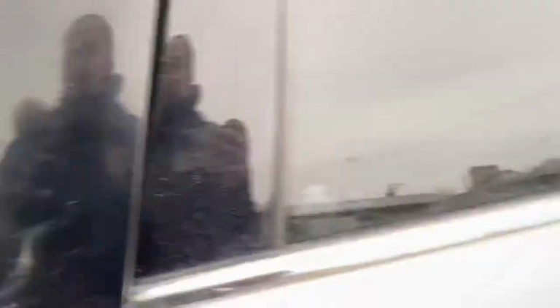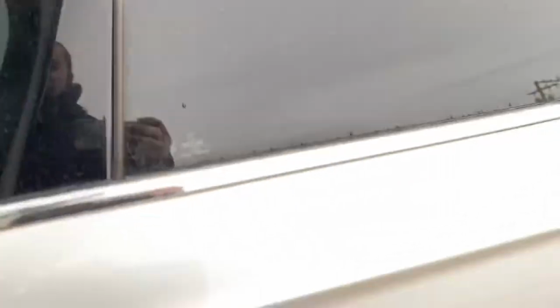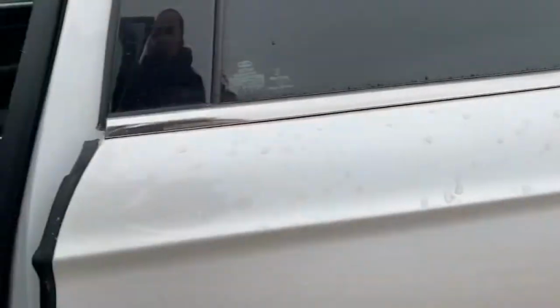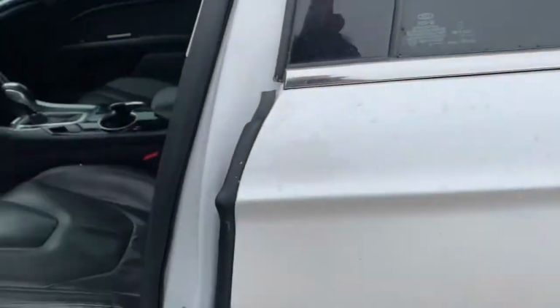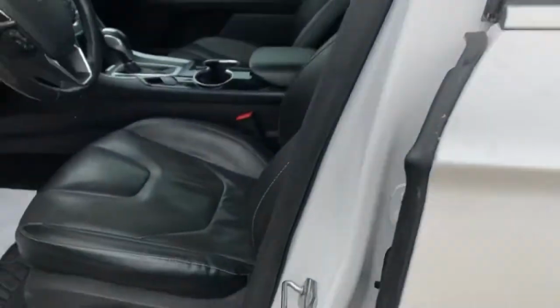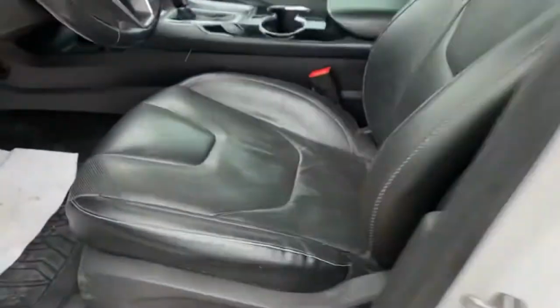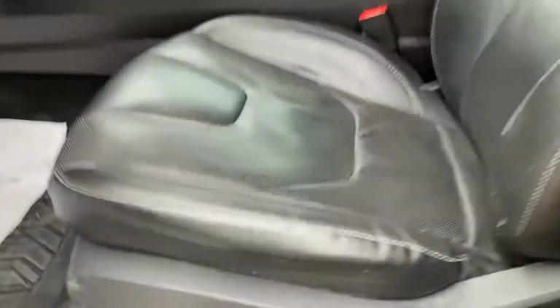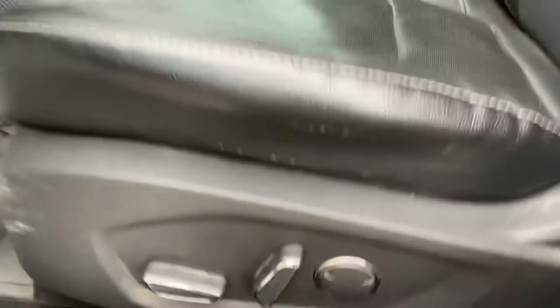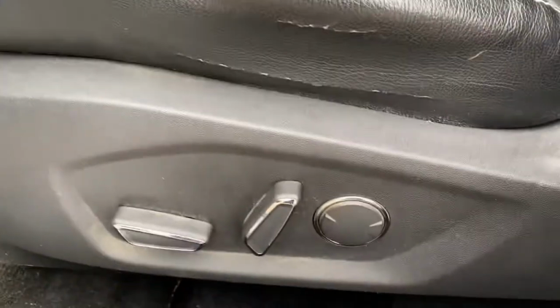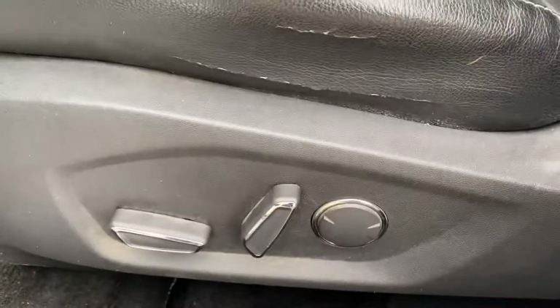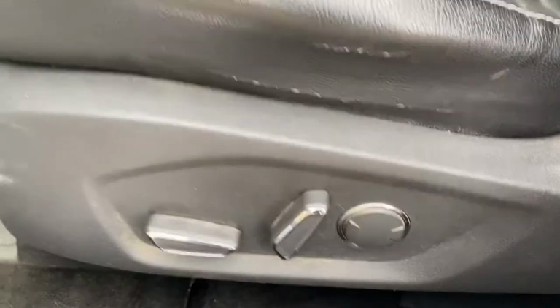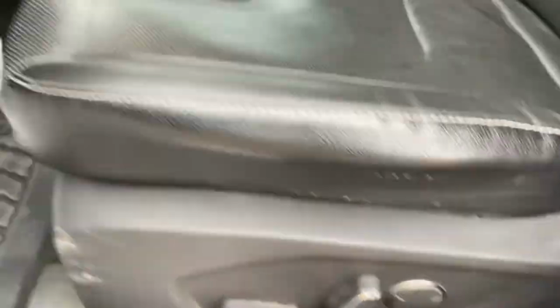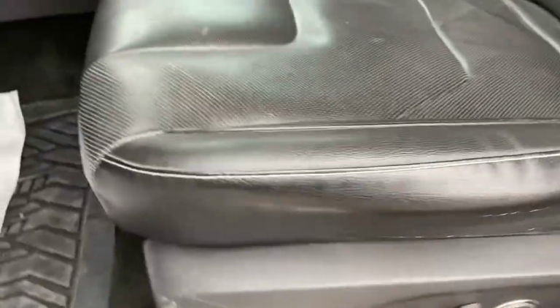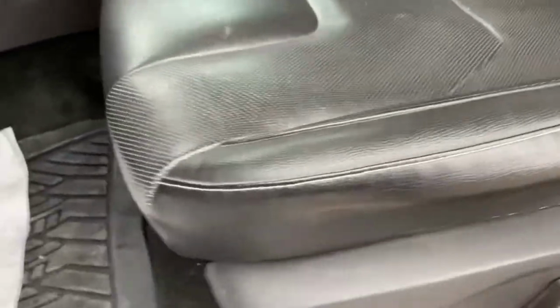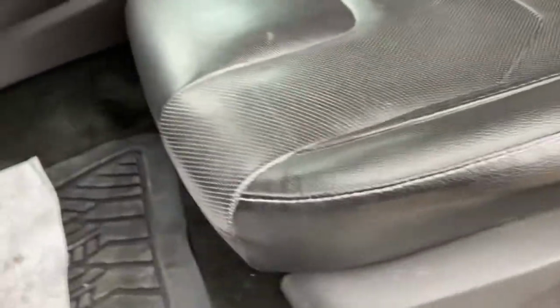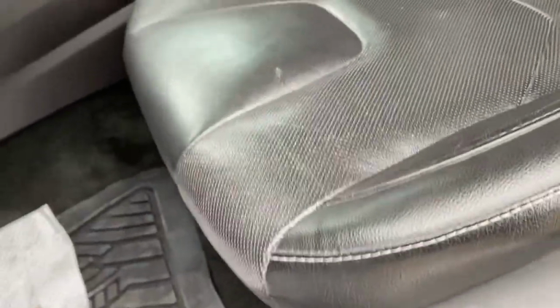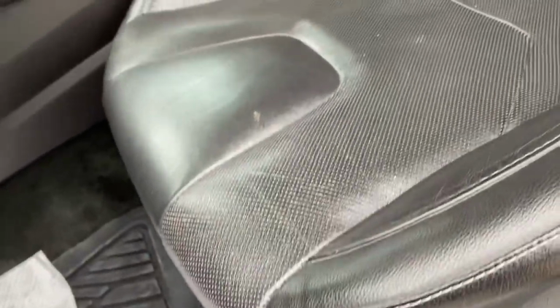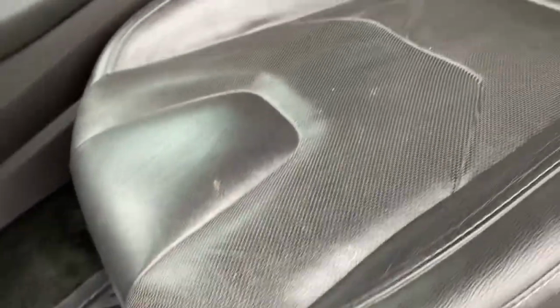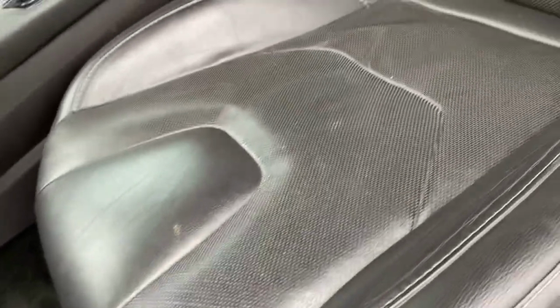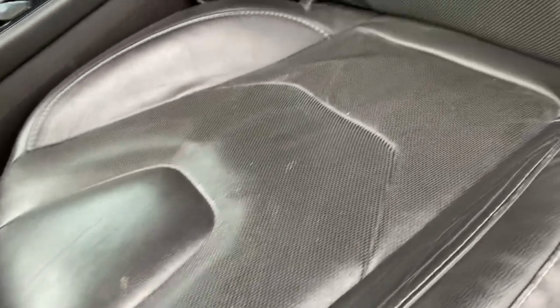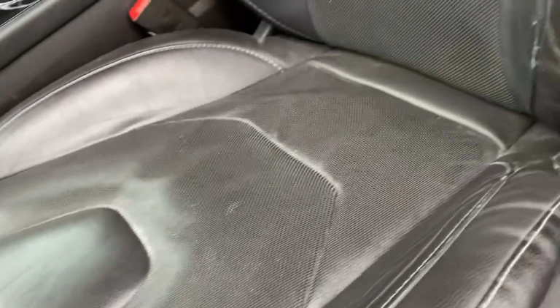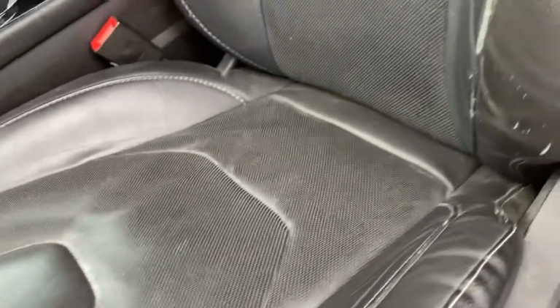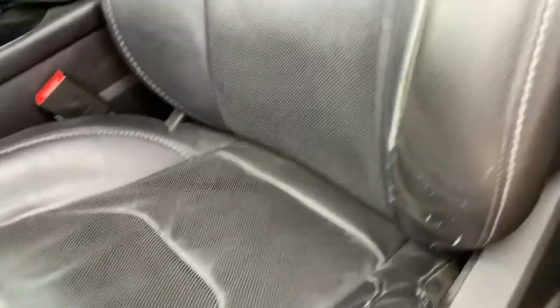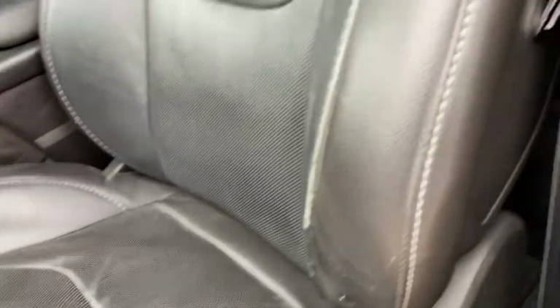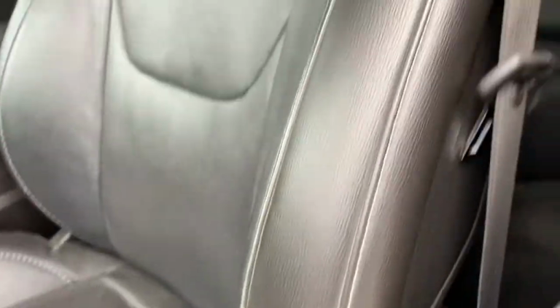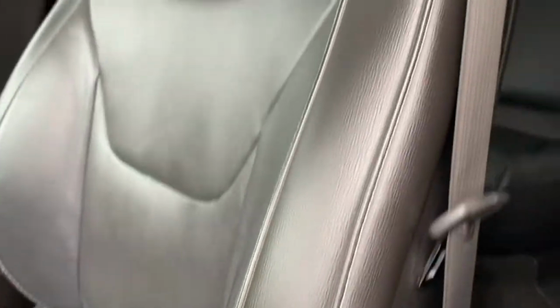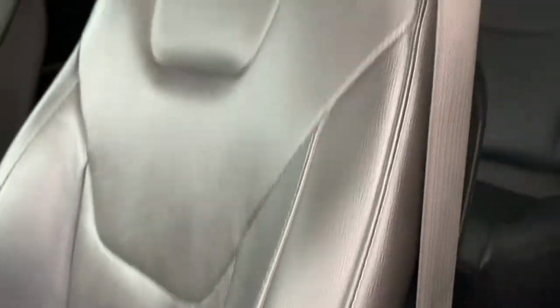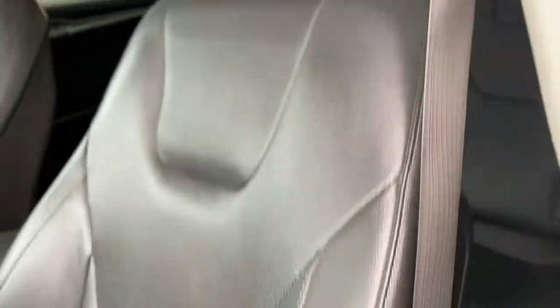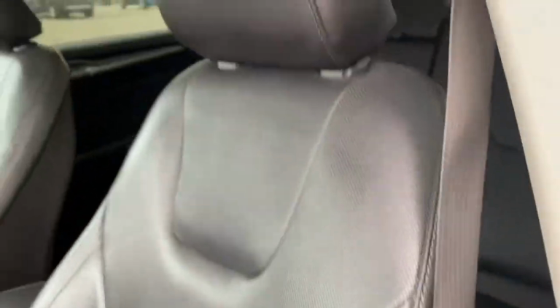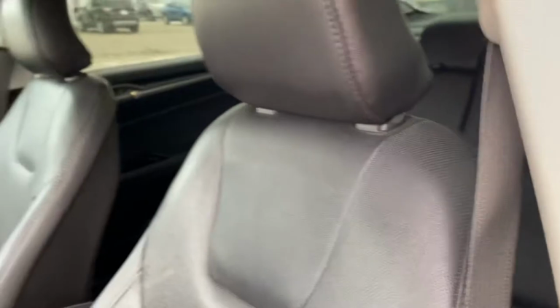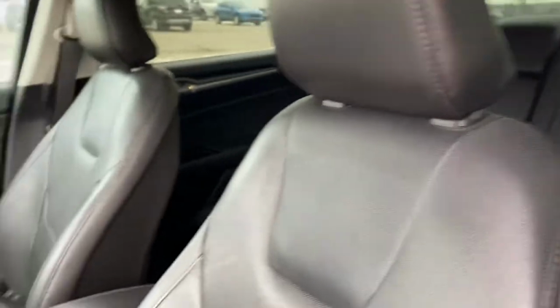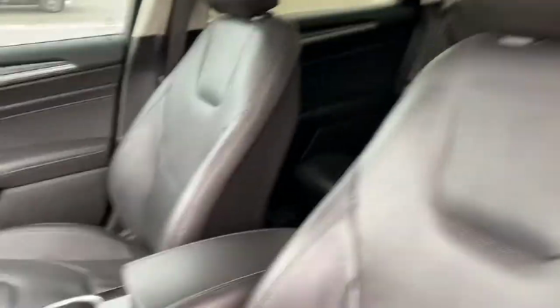In the front you've got your full power seat, and I always like to do a close-up on the driver's seat because that typically gets the most wear and tear — and it looks really good.